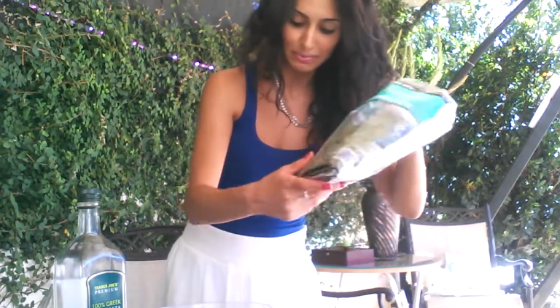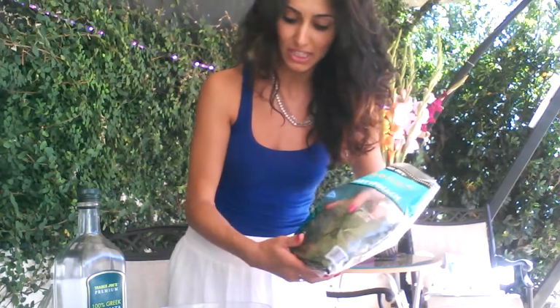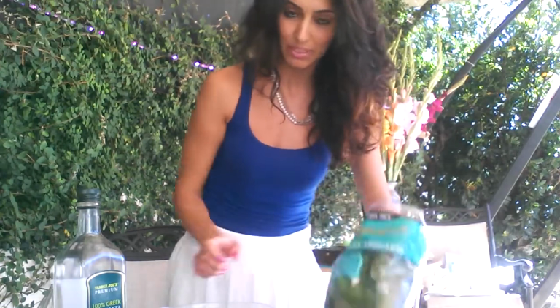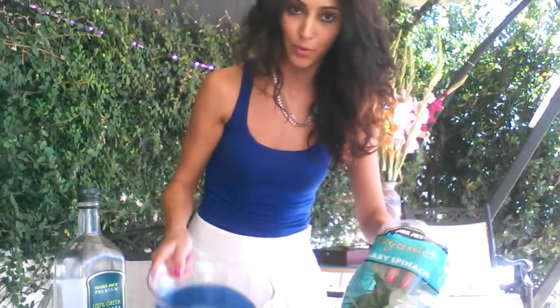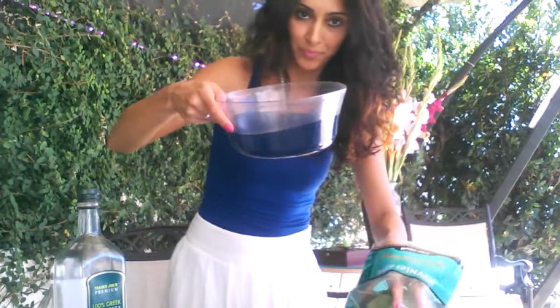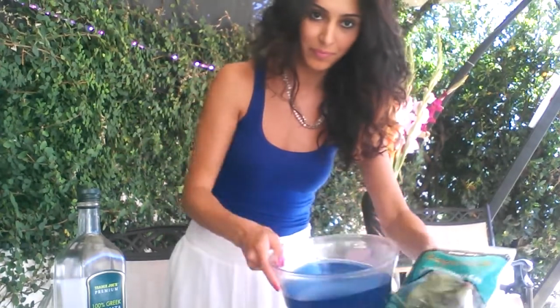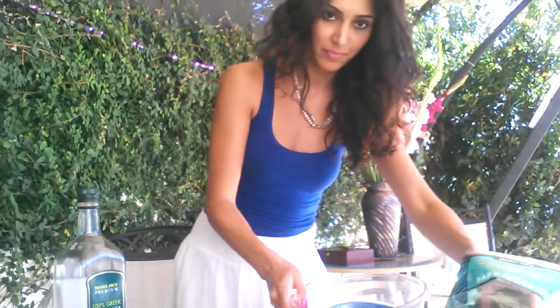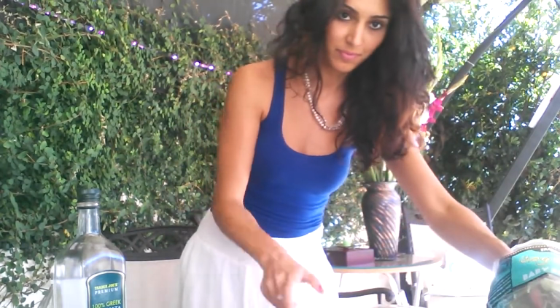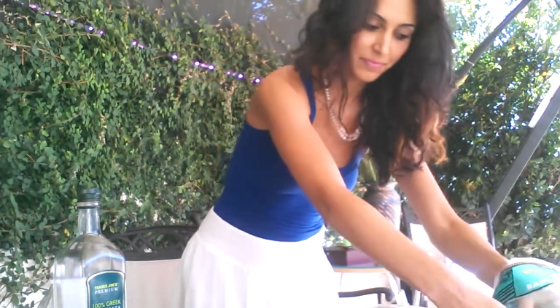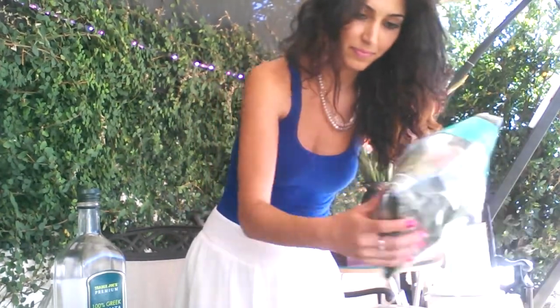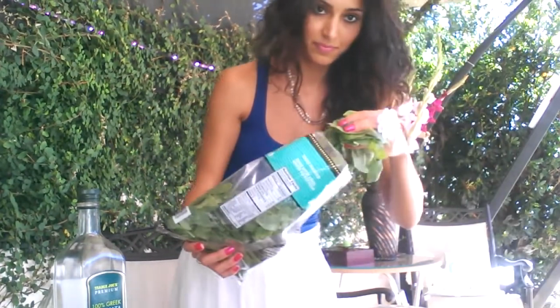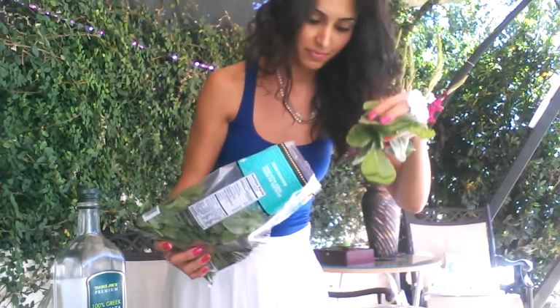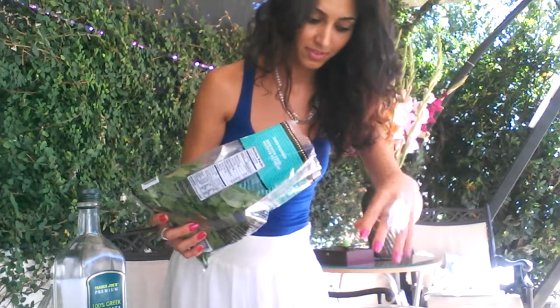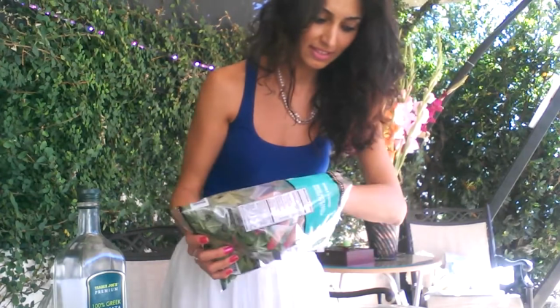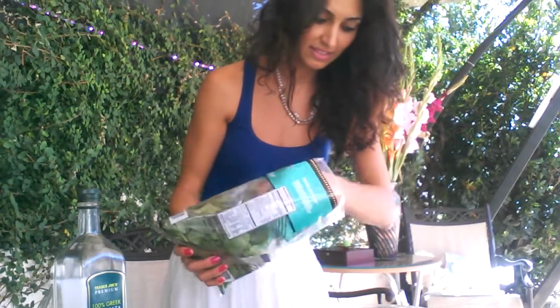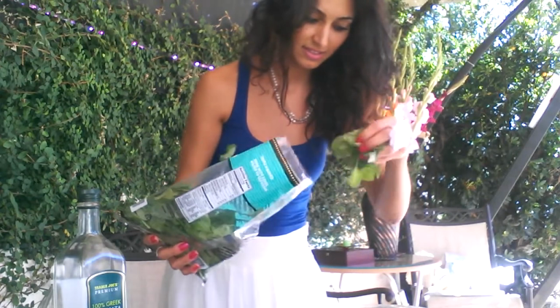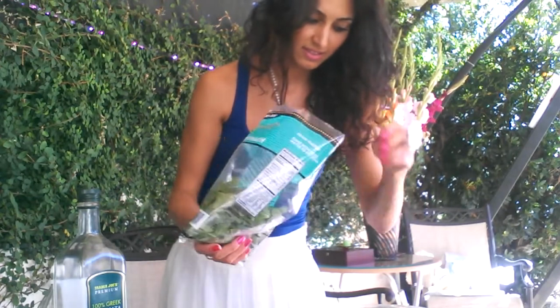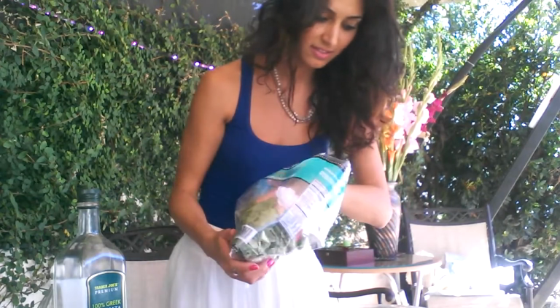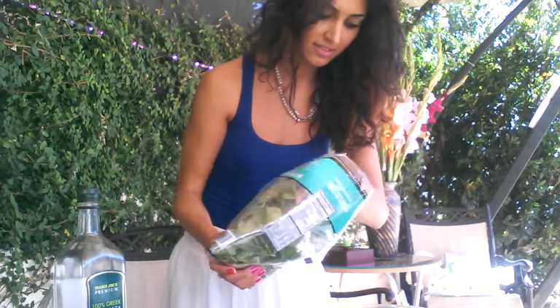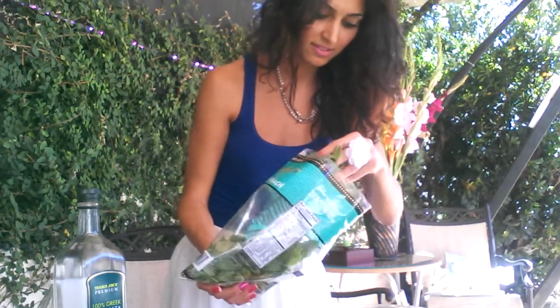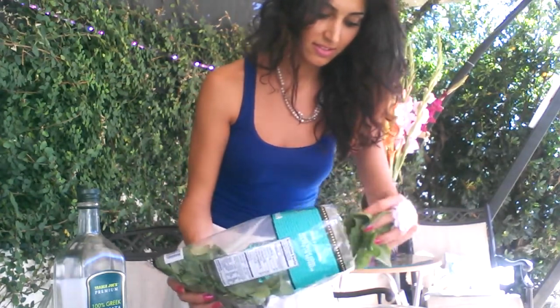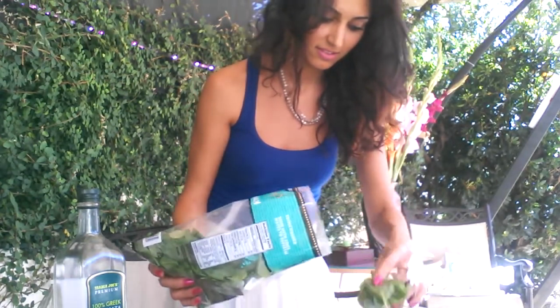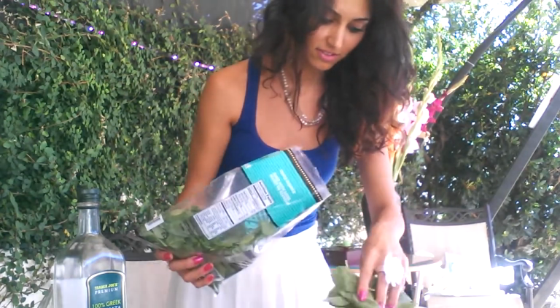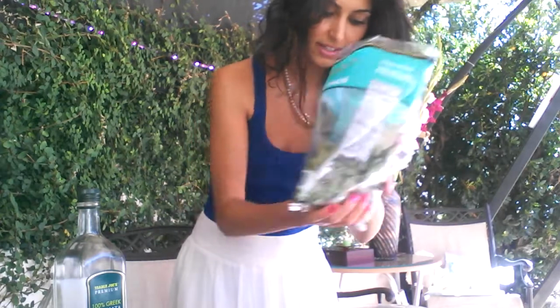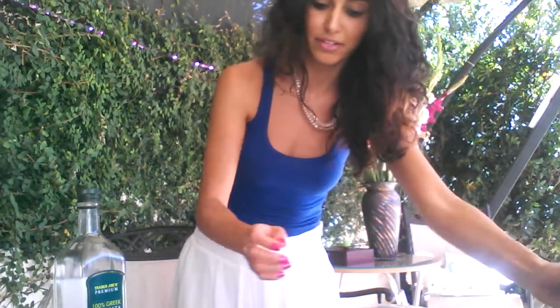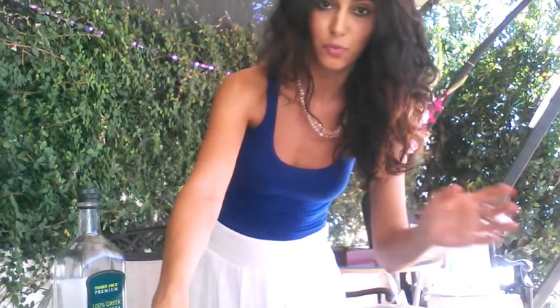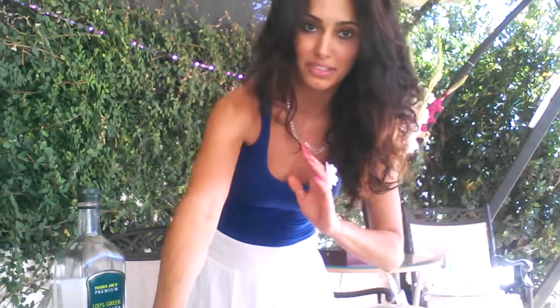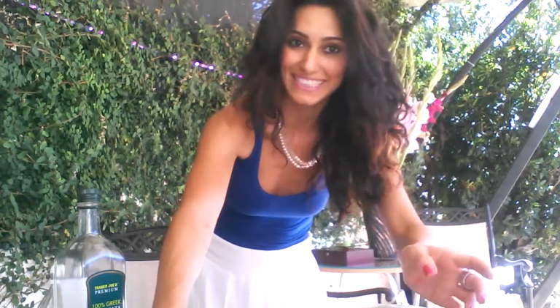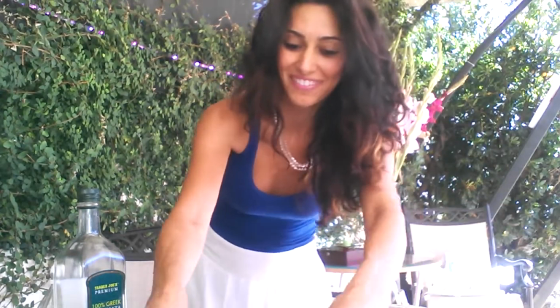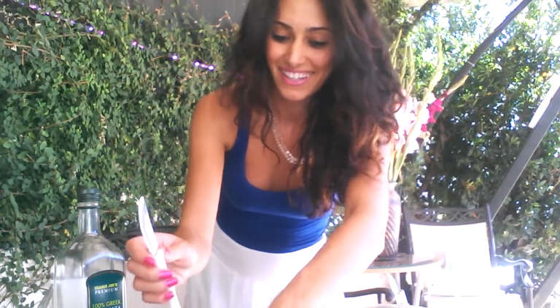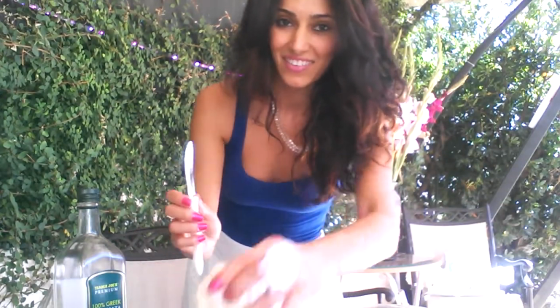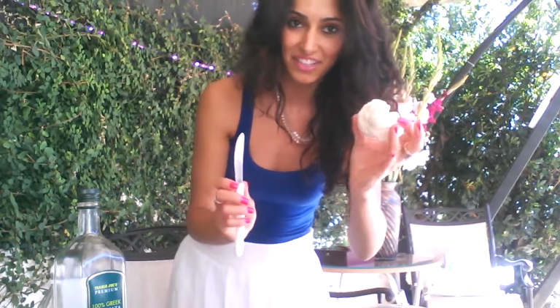So here's my spinach. I'm going to put it in my bowl. Okay, that's about enough. This is for one person, for myself. My cauliflower.